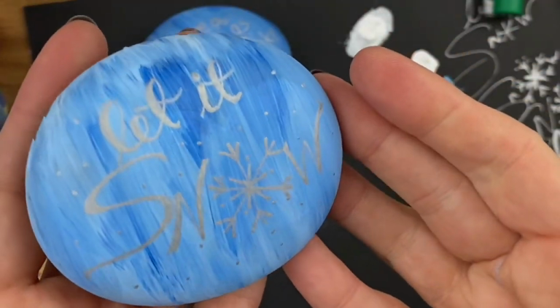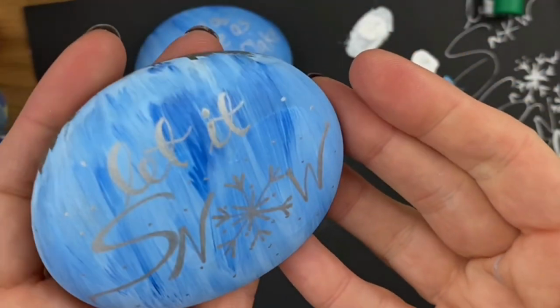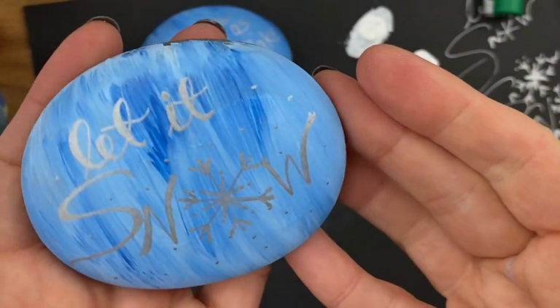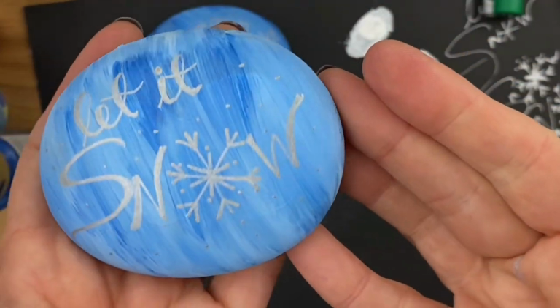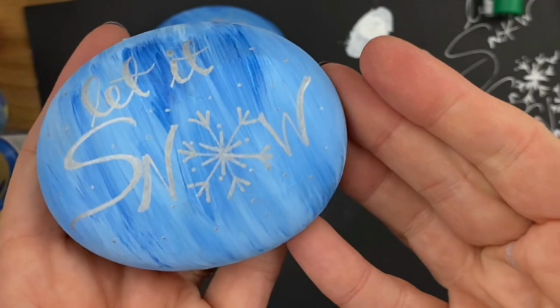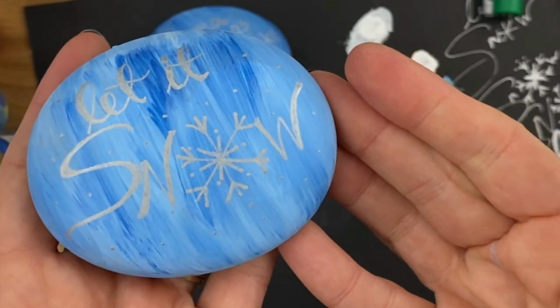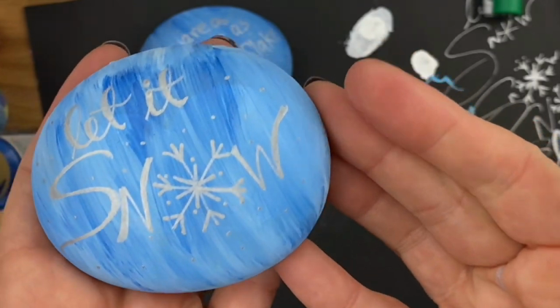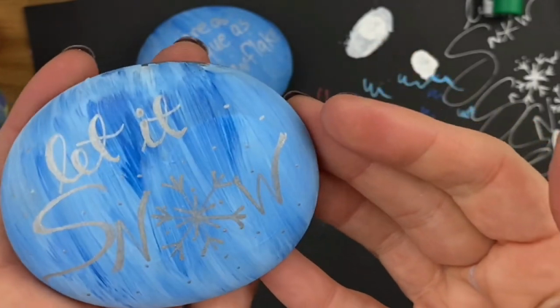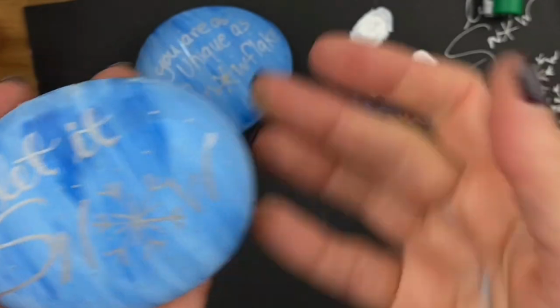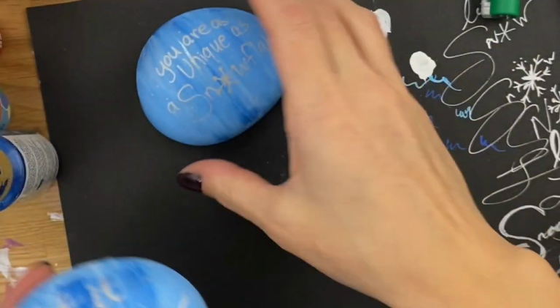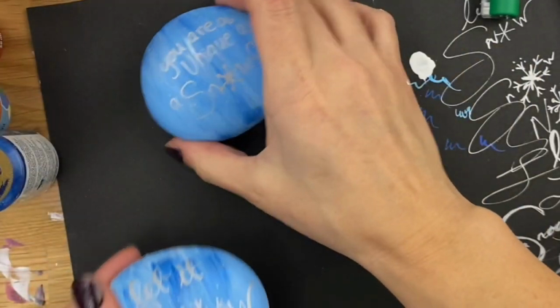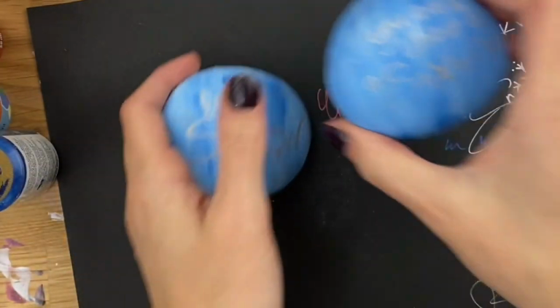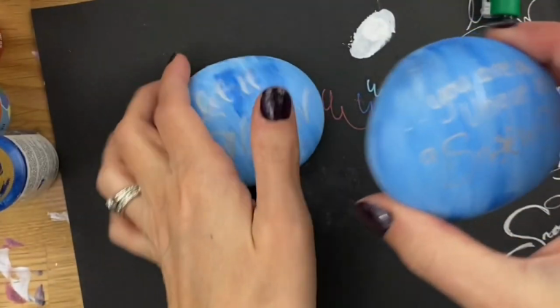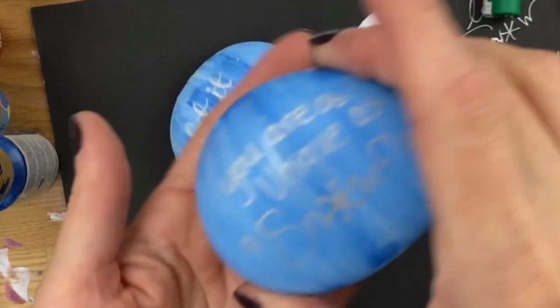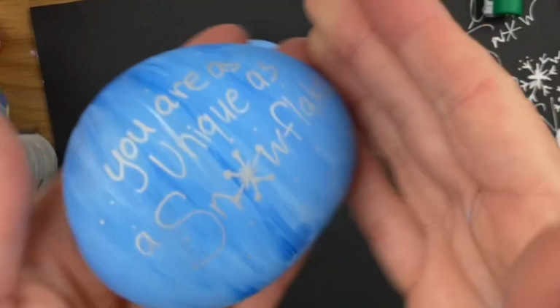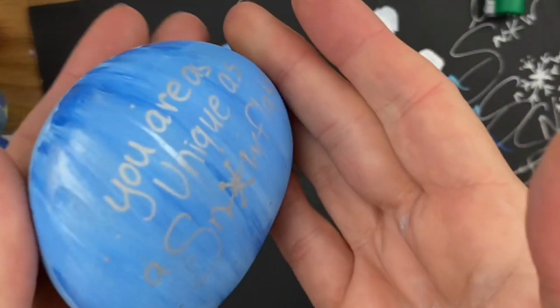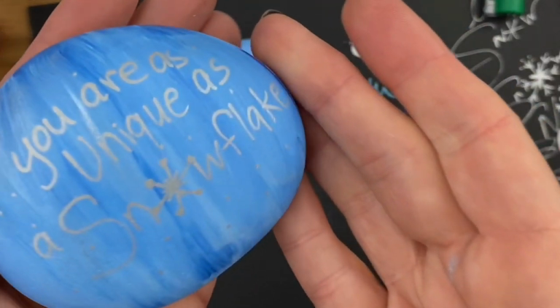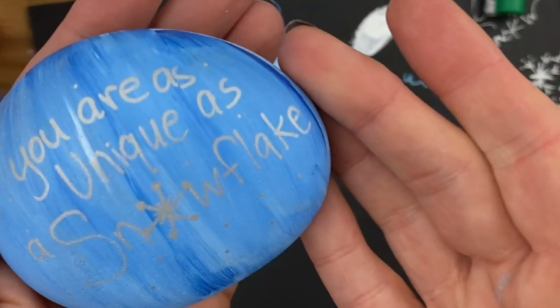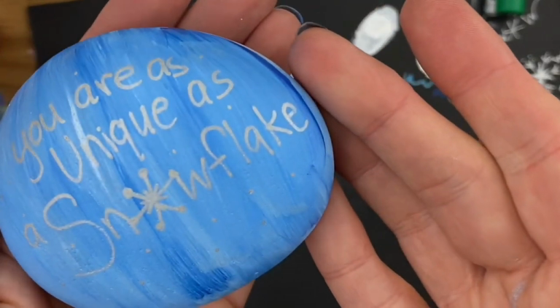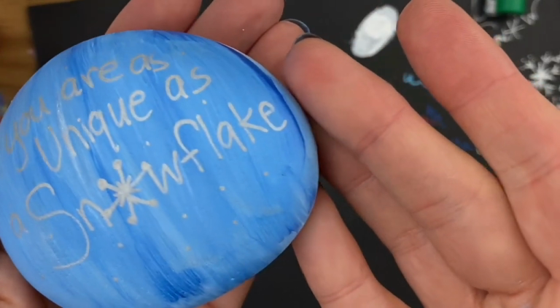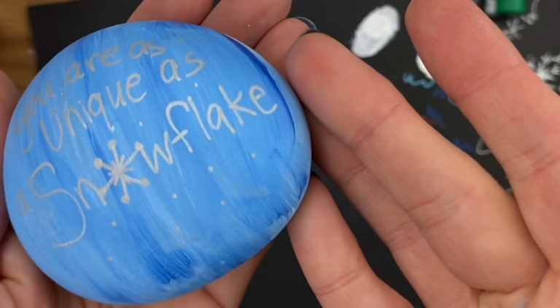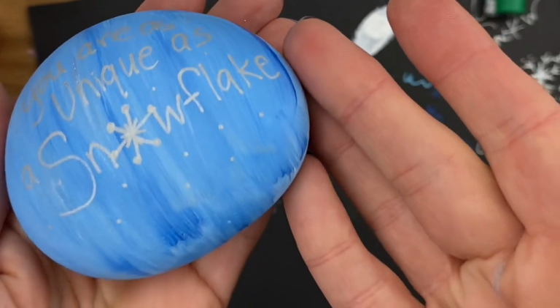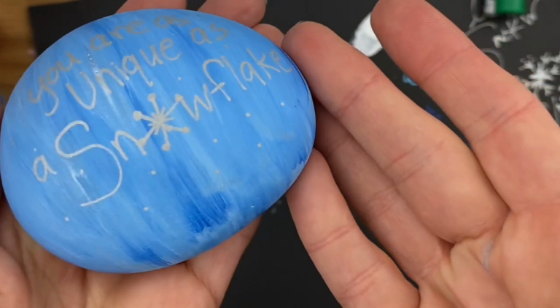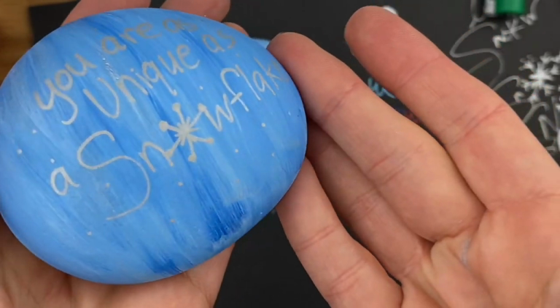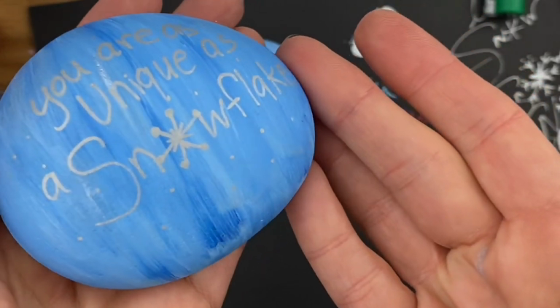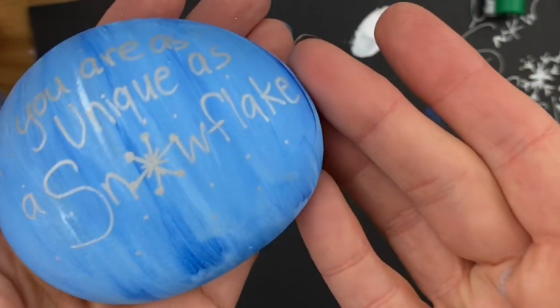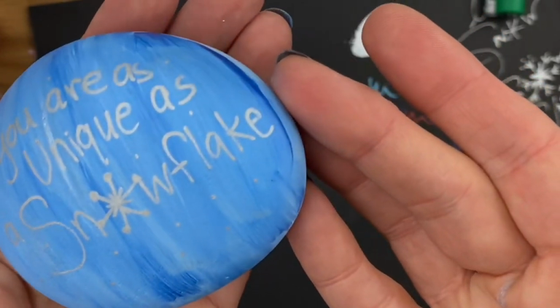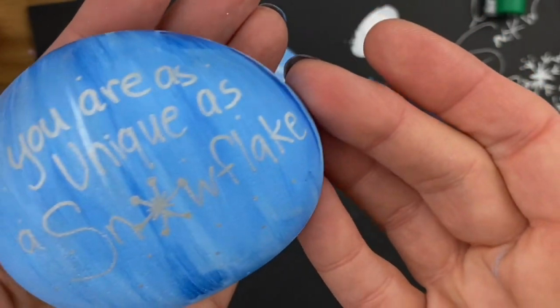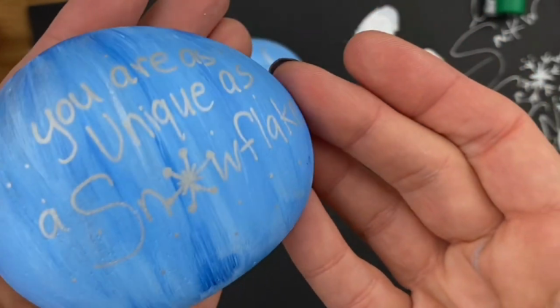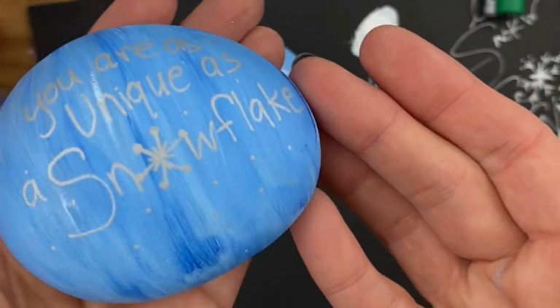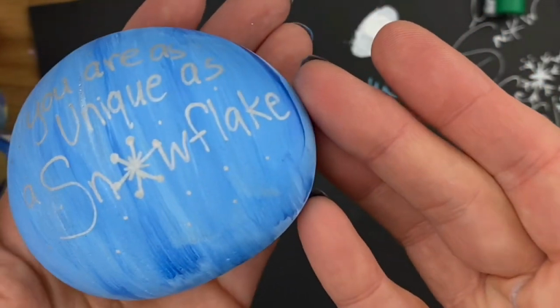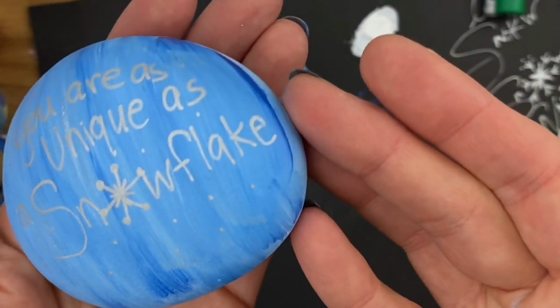I hope you enjoyed this quick inspiration tutorial! I will link to the snowflakes at the end here and as well in the description below. Have a great day, bye!